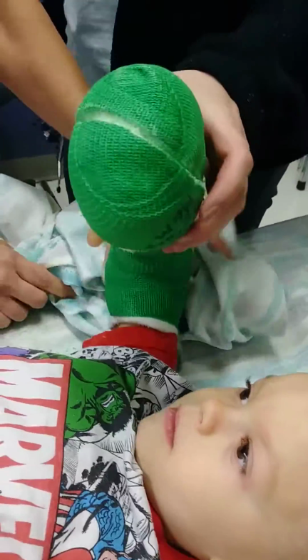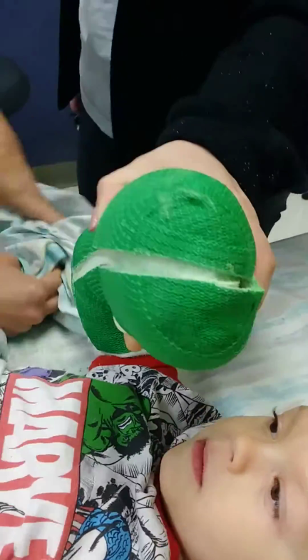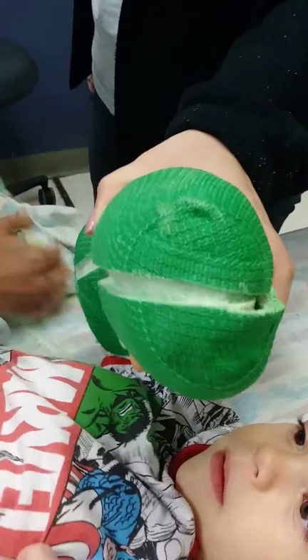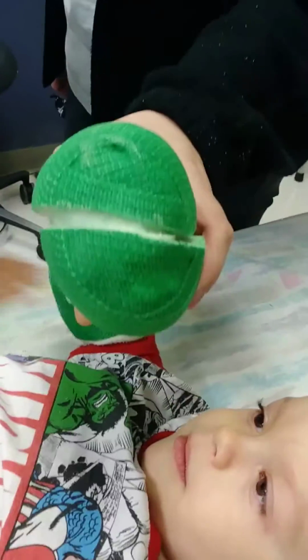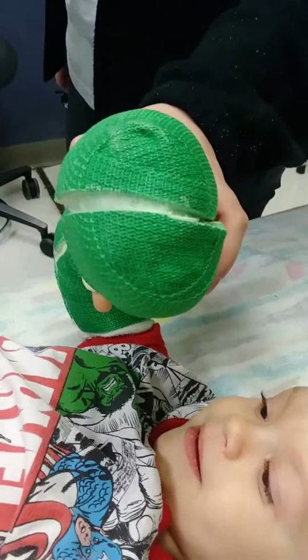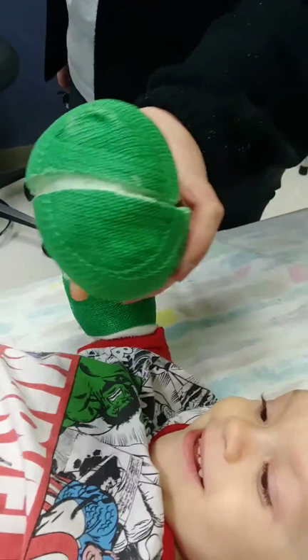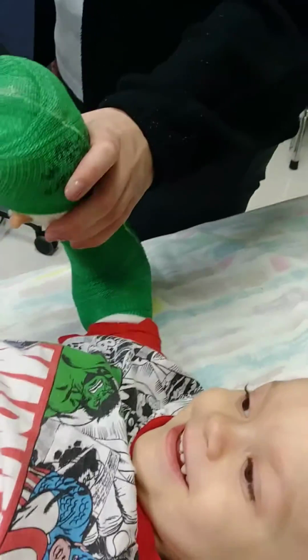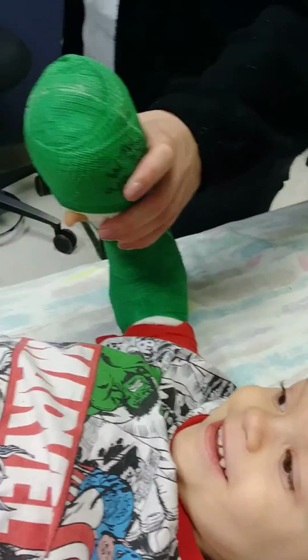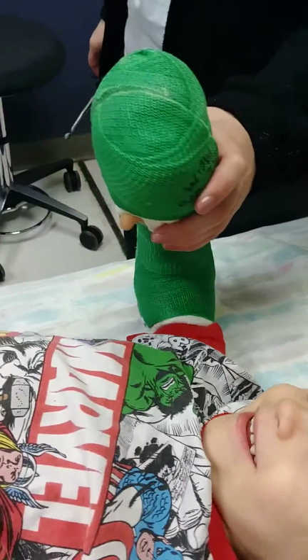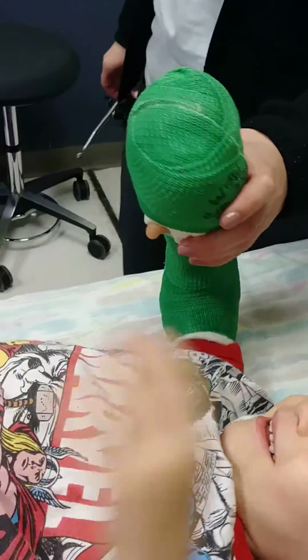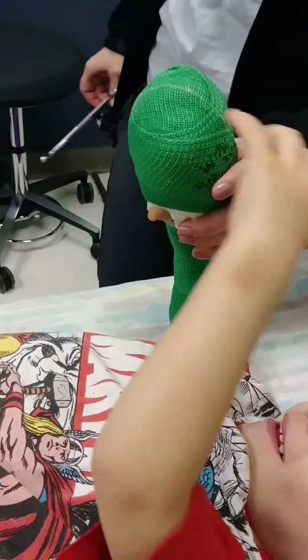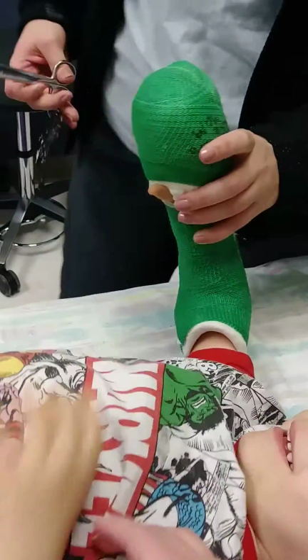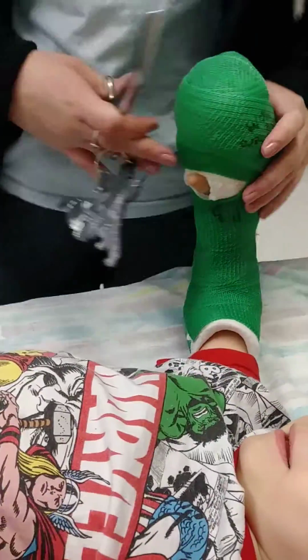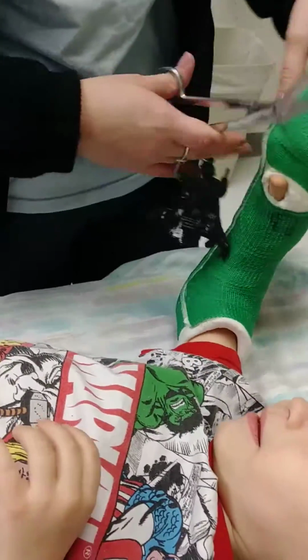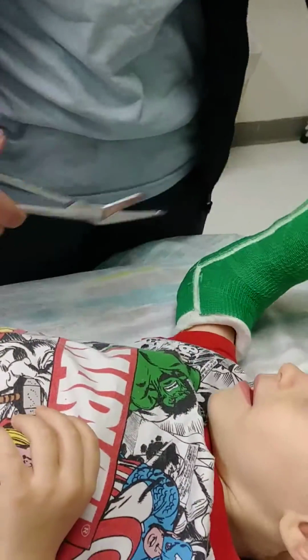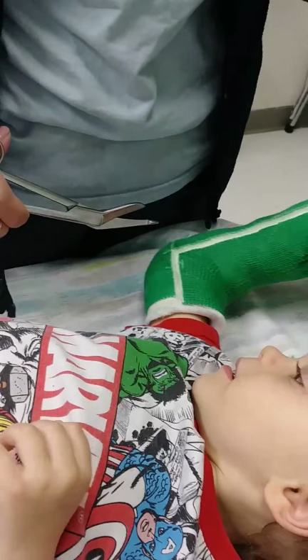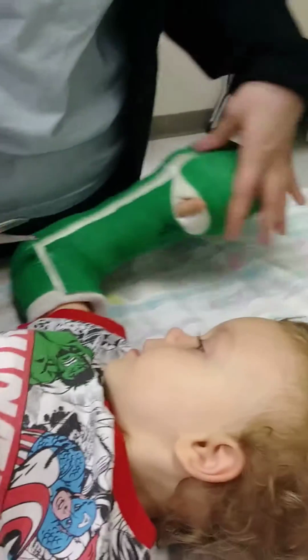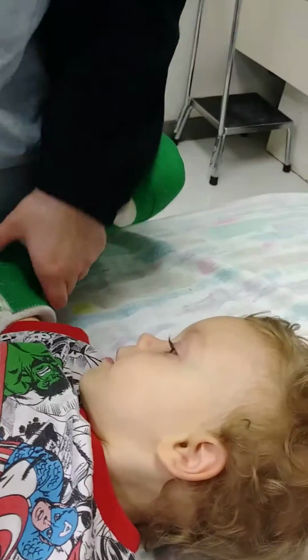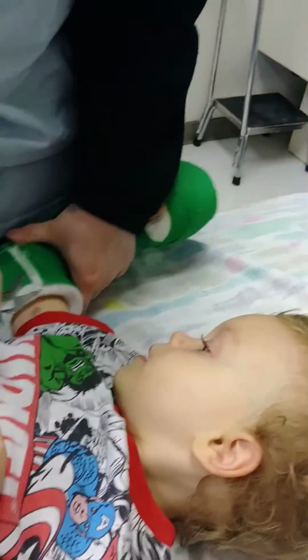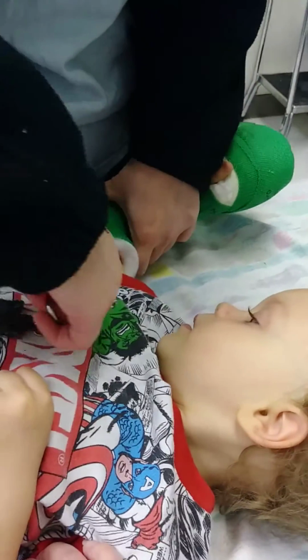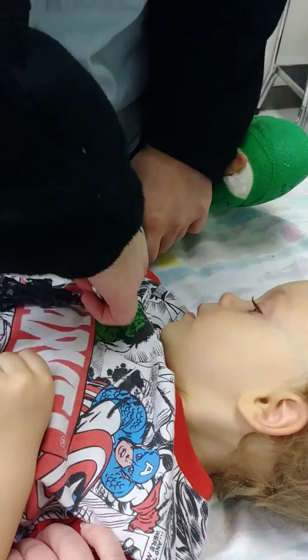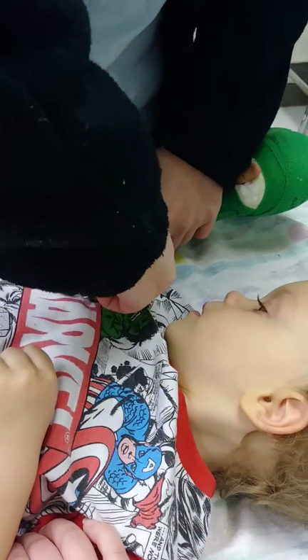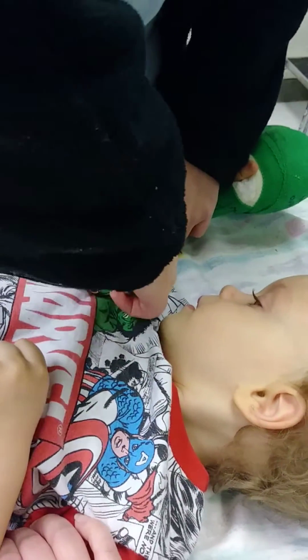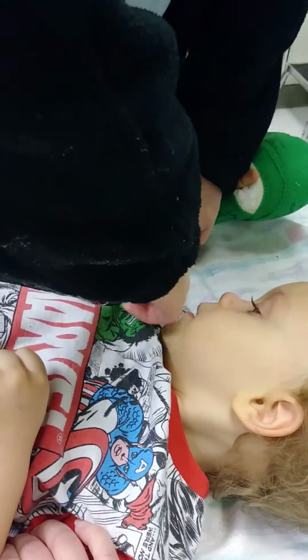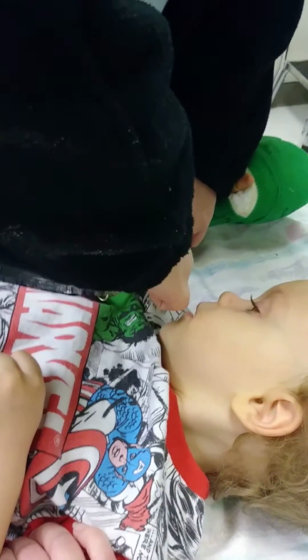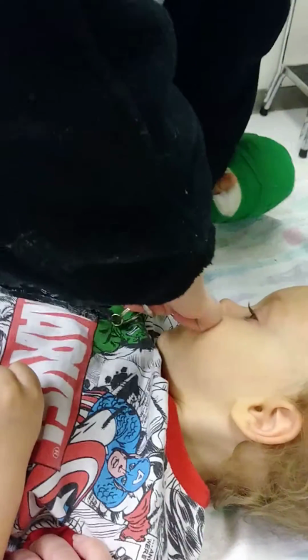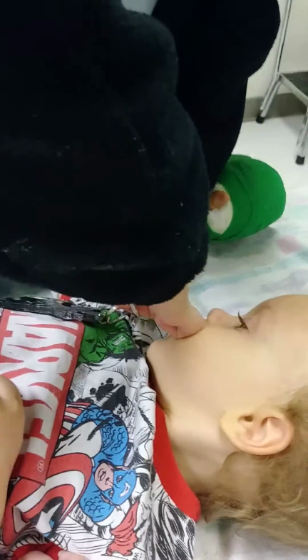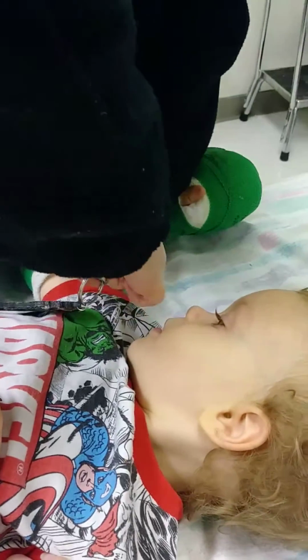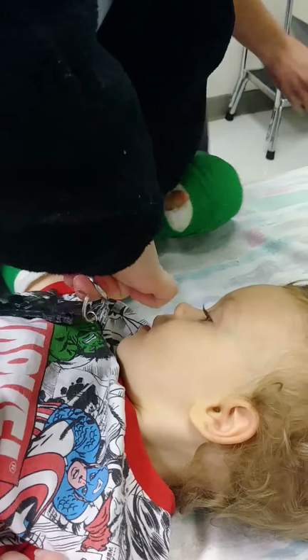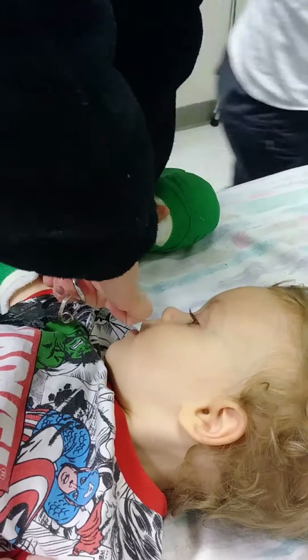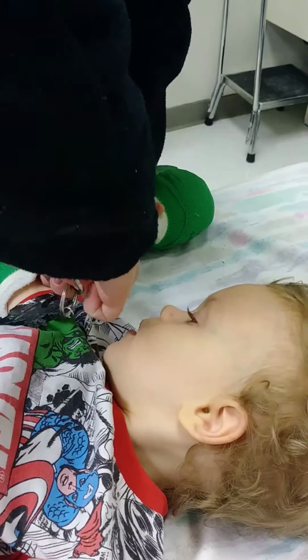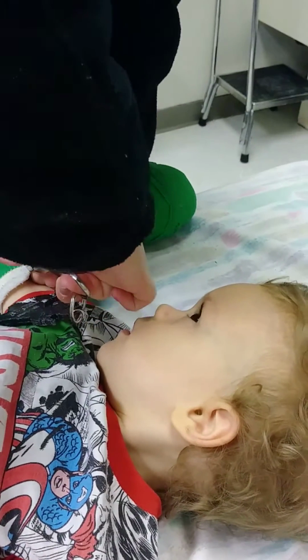We're just going to take the green part off and then there will be a dressing that Dr. Tyler will tape off once we find out what supplies she needs.